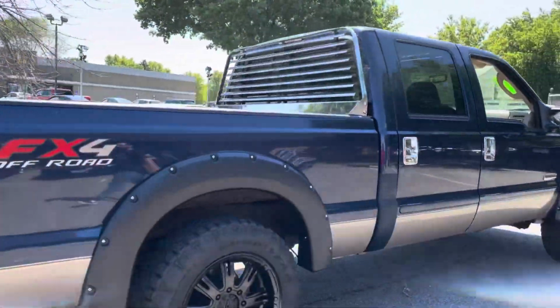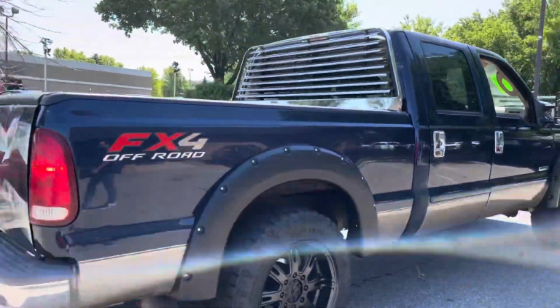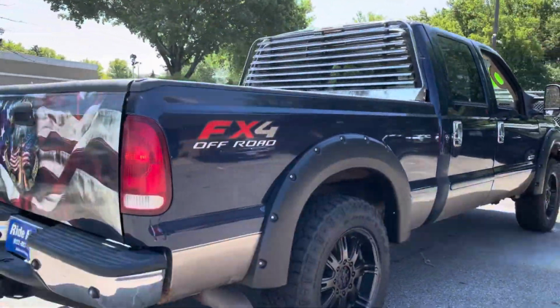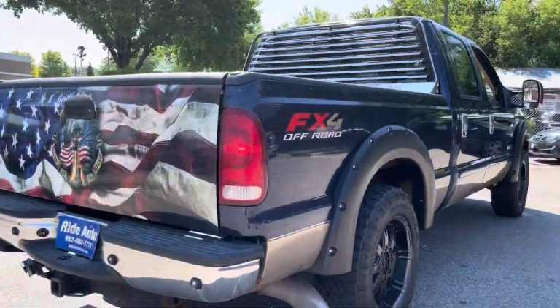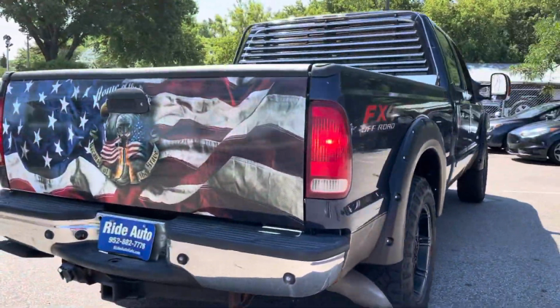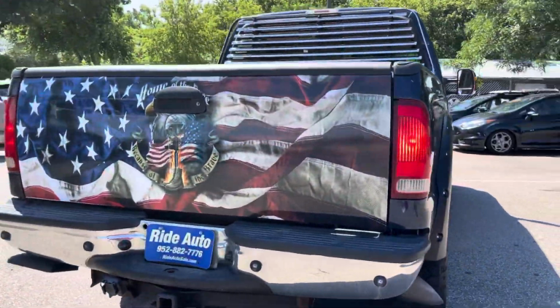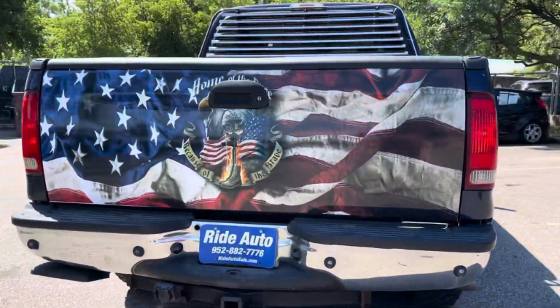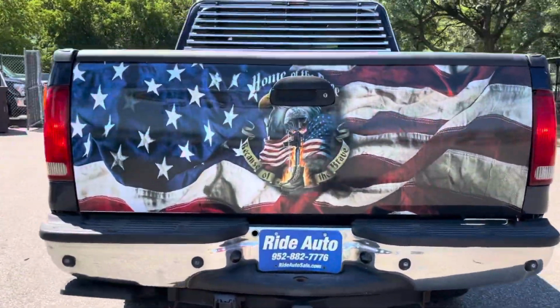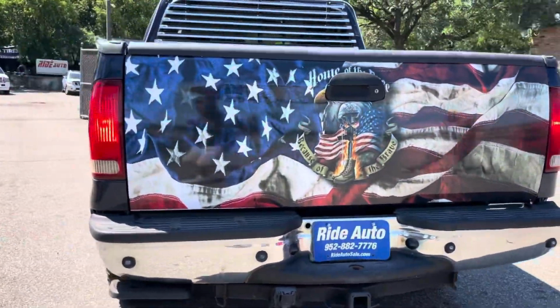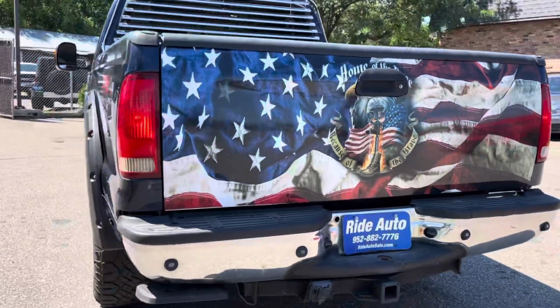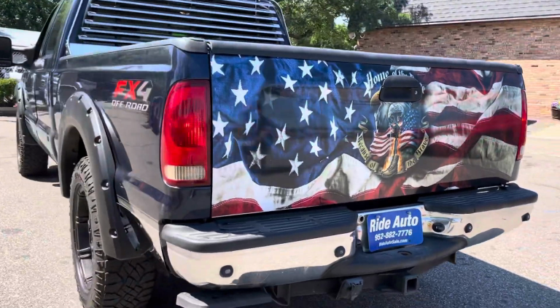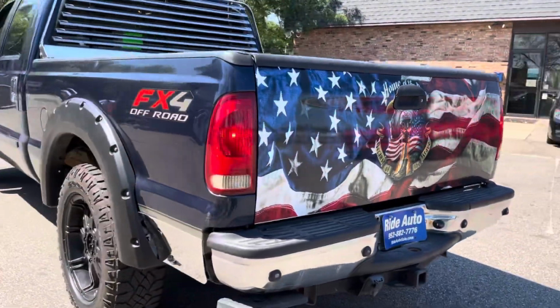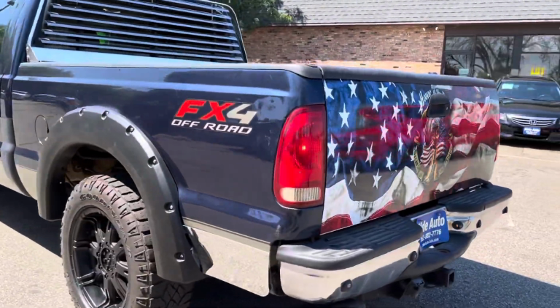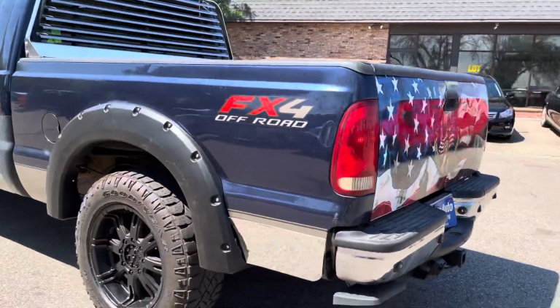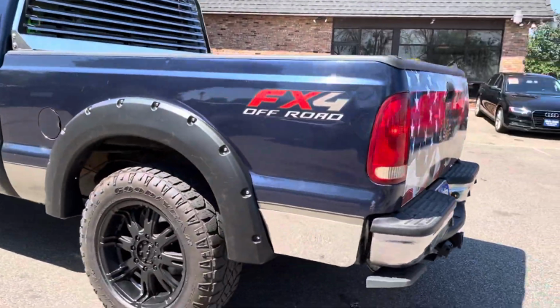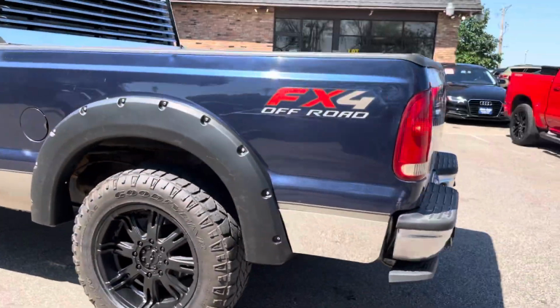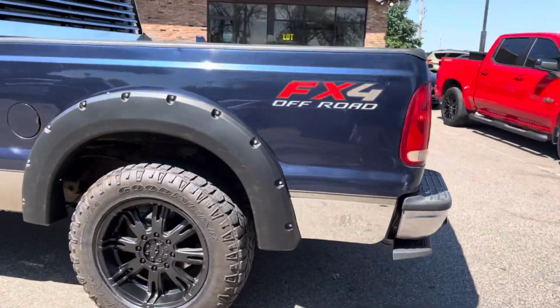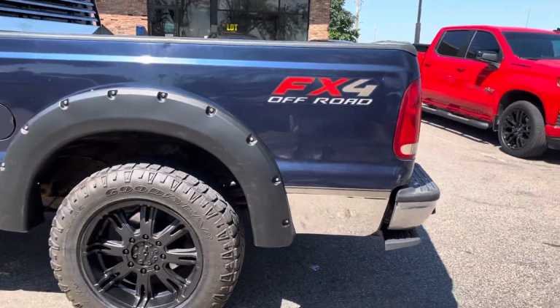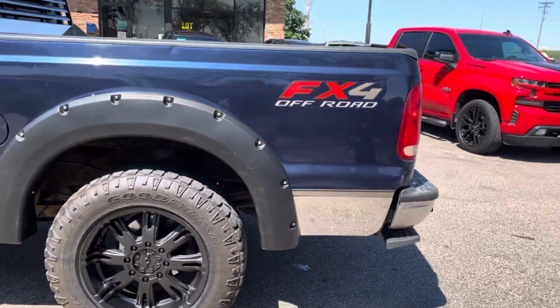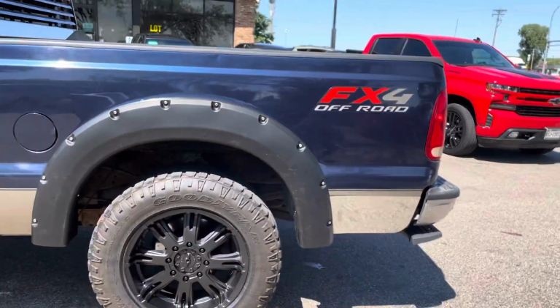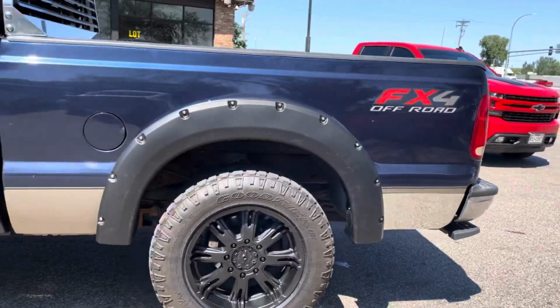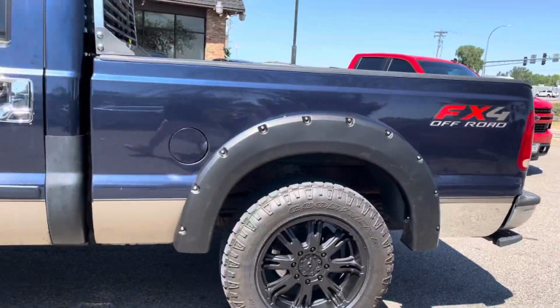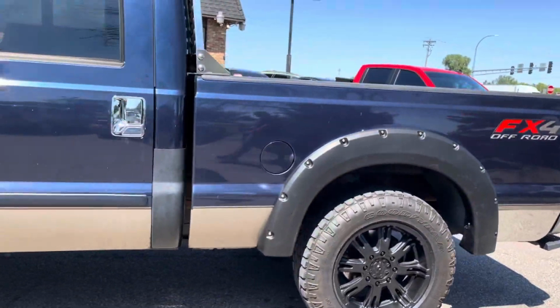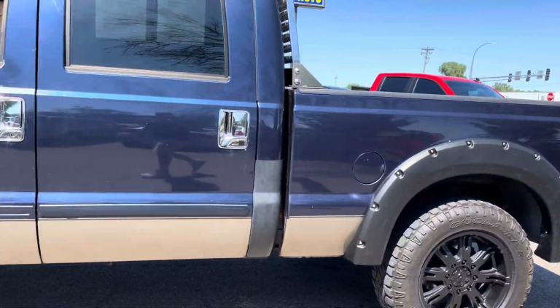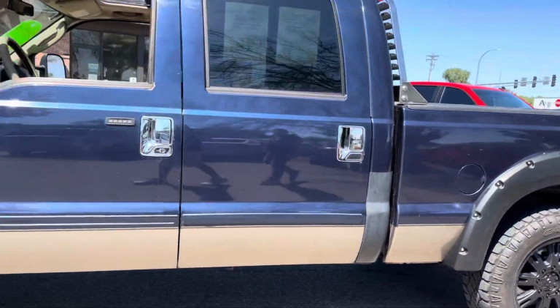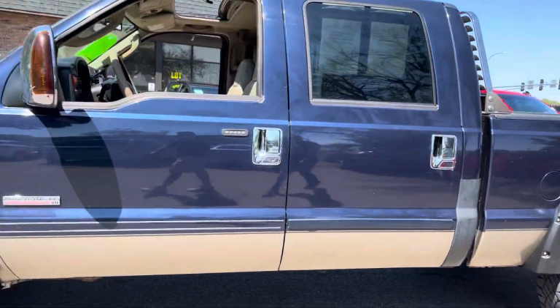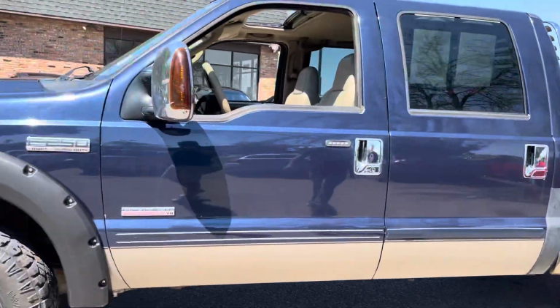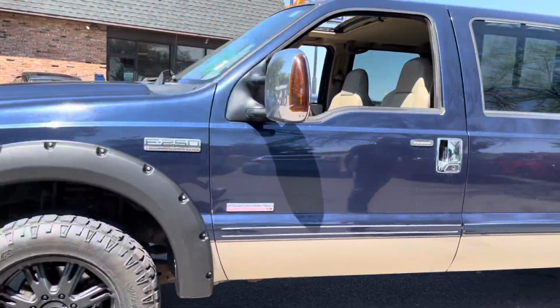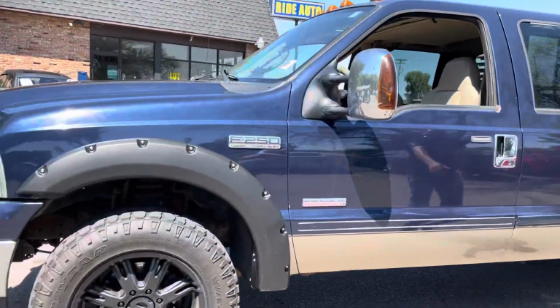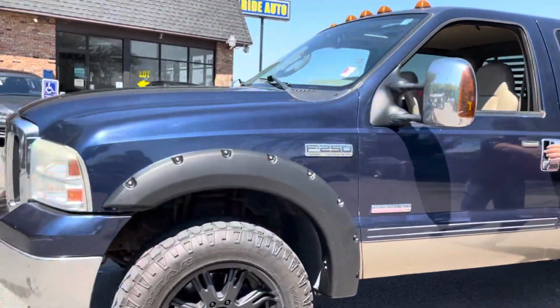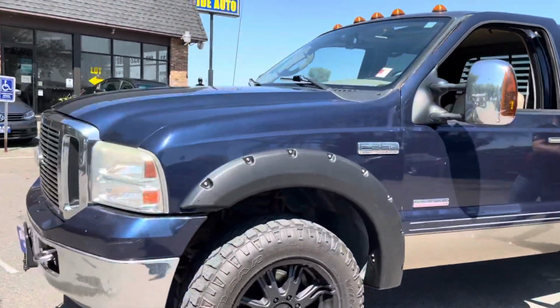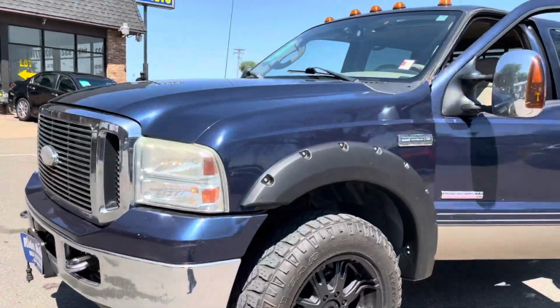It's a short bed four-wheel drive with an FX4 off-road package. It's got the trailer tow package along with the gooseneck hitch in the box. It even has an aftermarket step. It's got the 20-inch aftermarket wheels, two-tone color combo. It is a clean title vehicle.